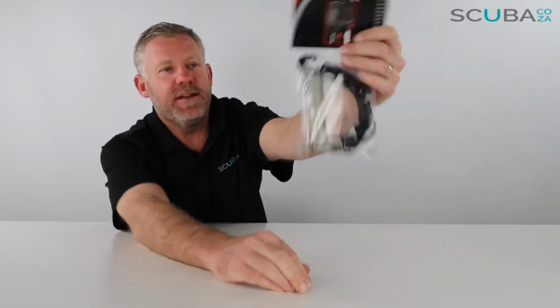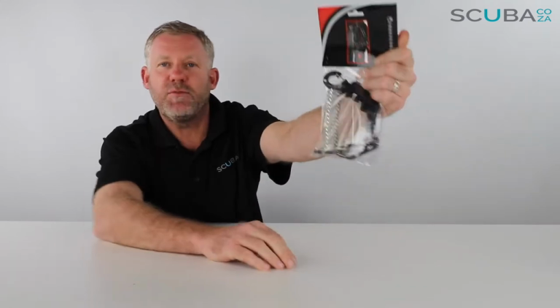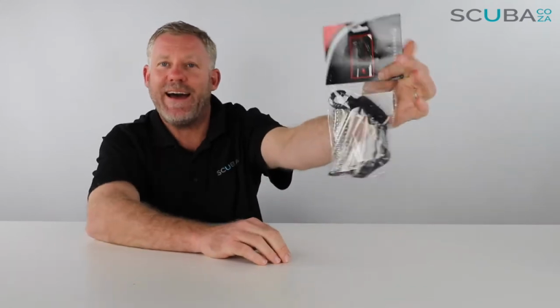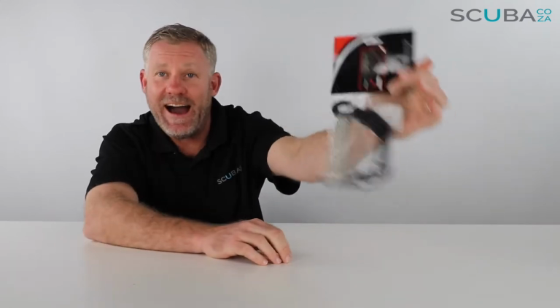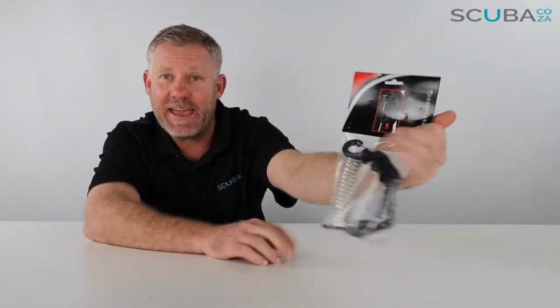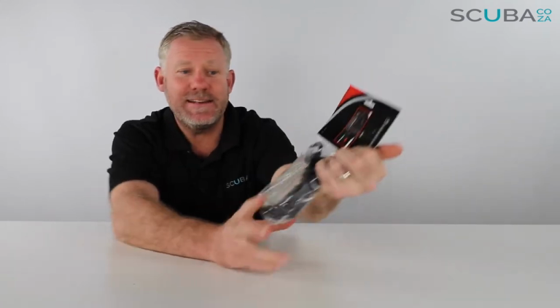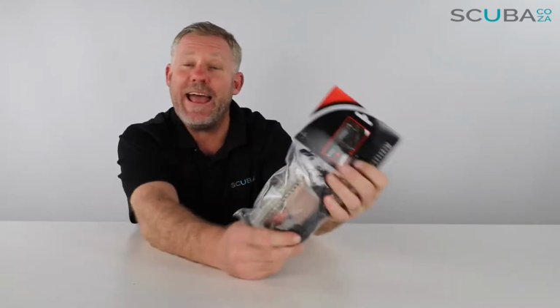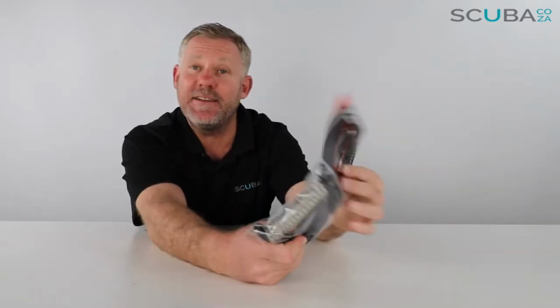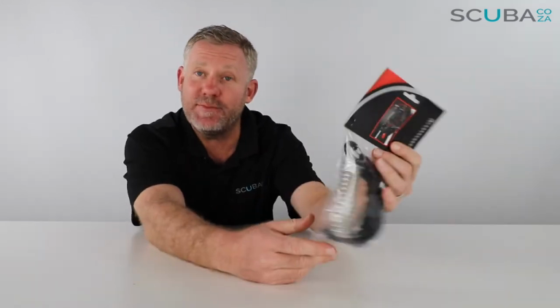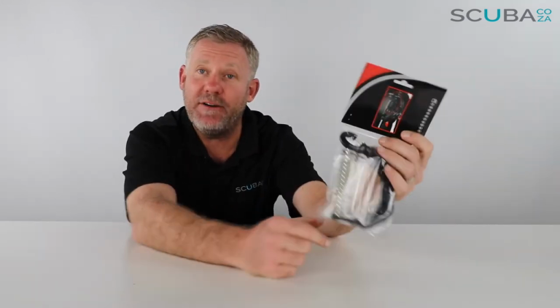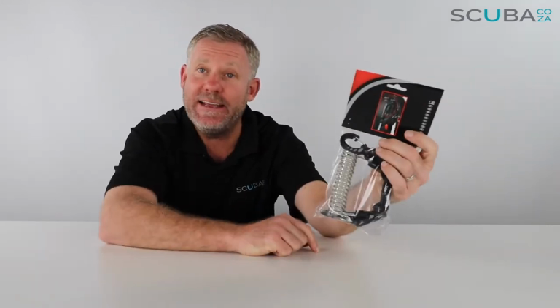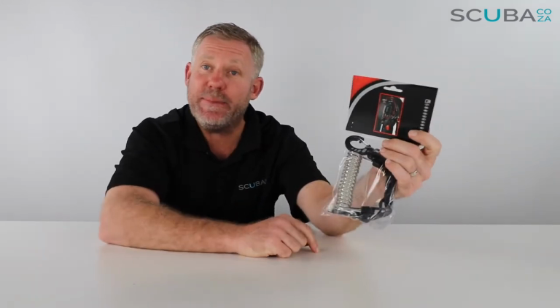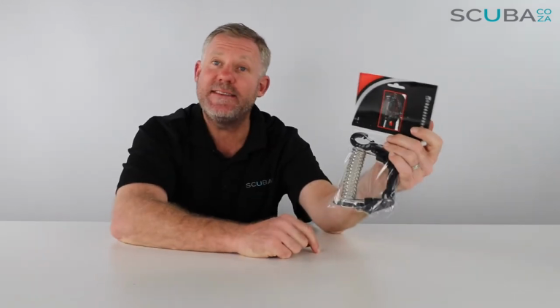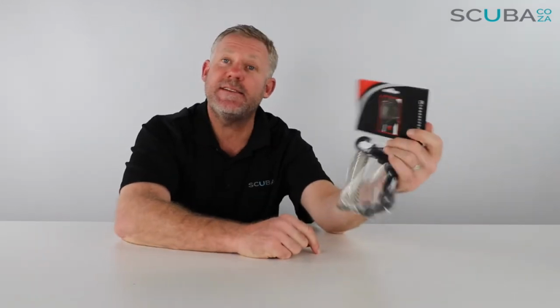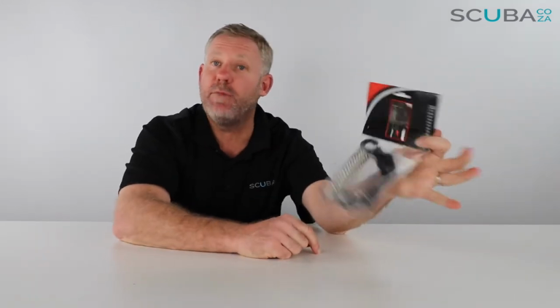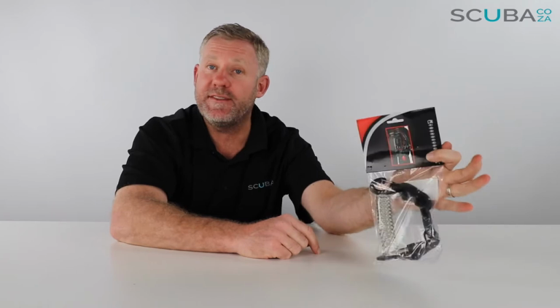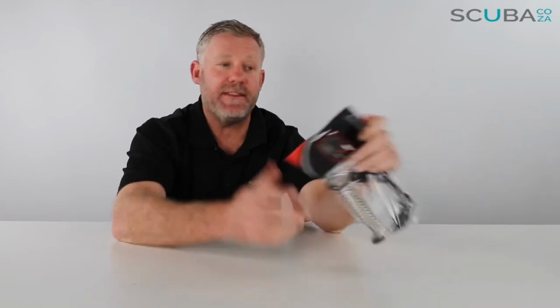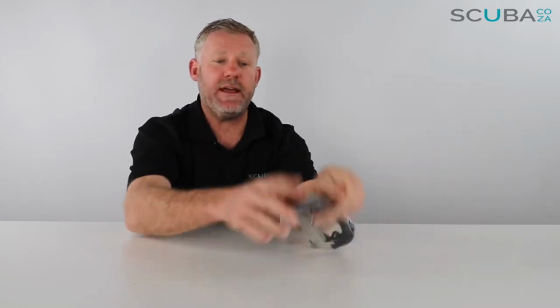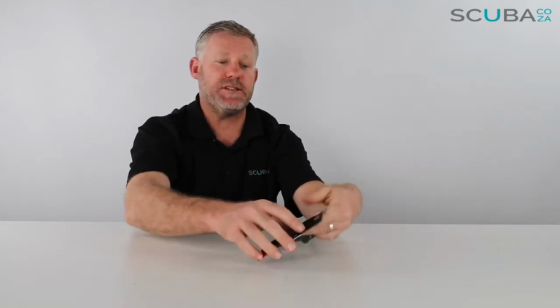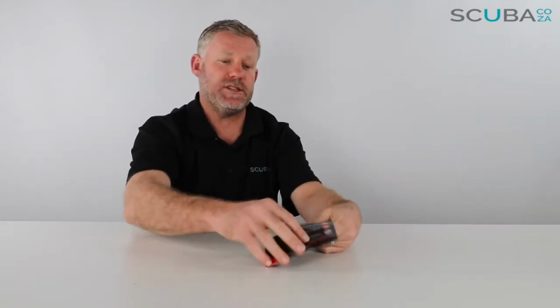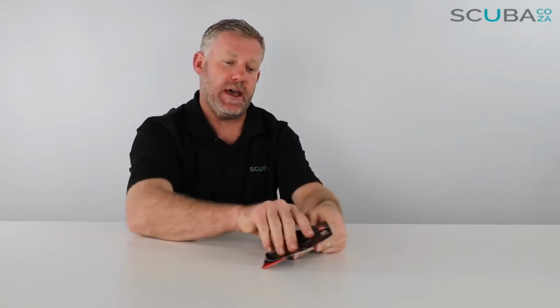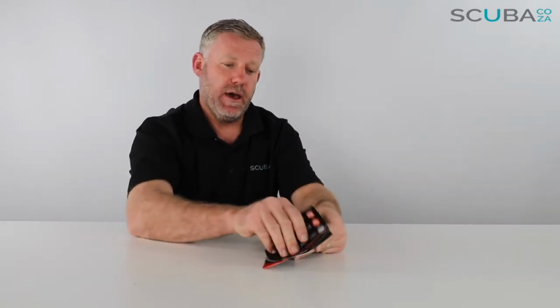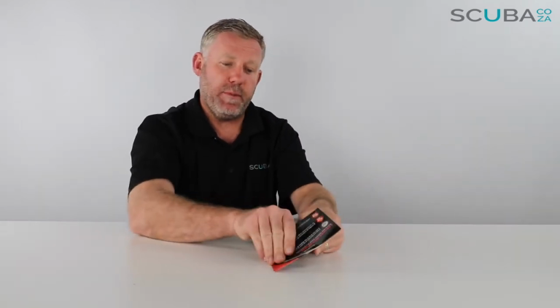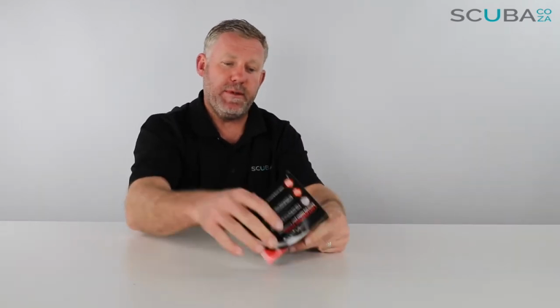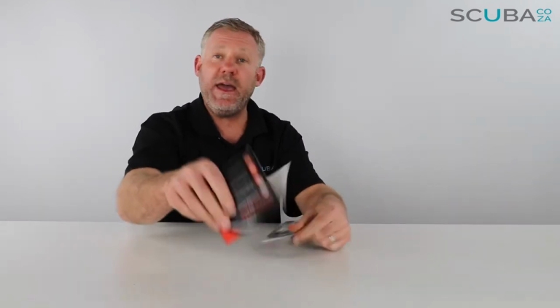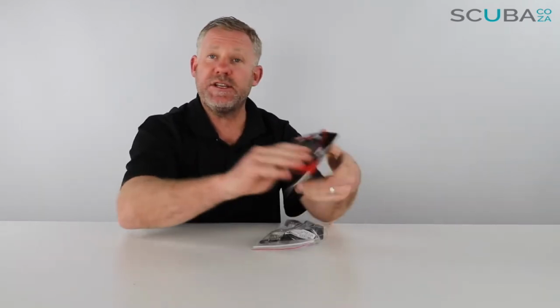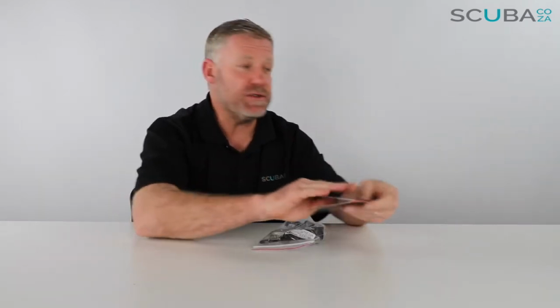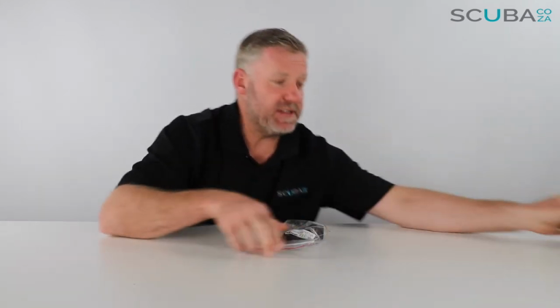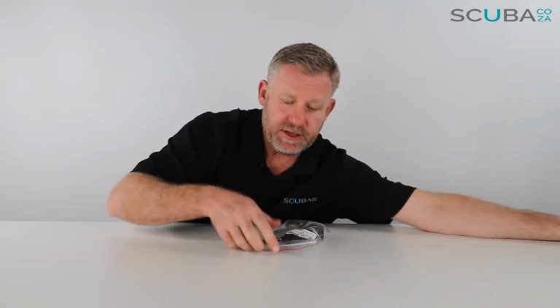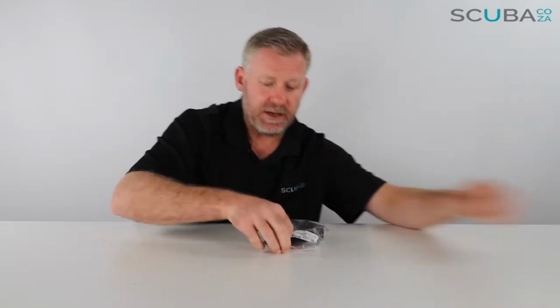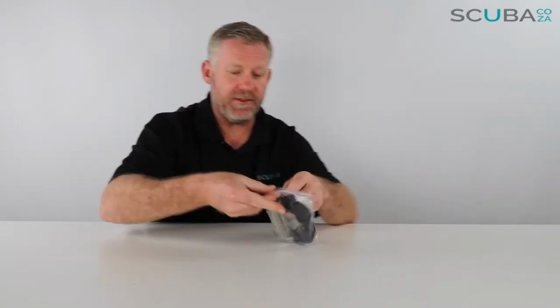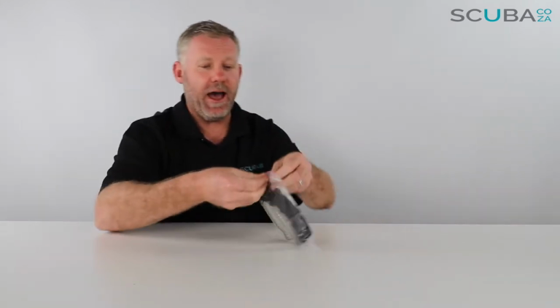This is one of the high-end spiral lanyards that Mares has in their range. Let's just pop open the packaging to see what's going on inside.